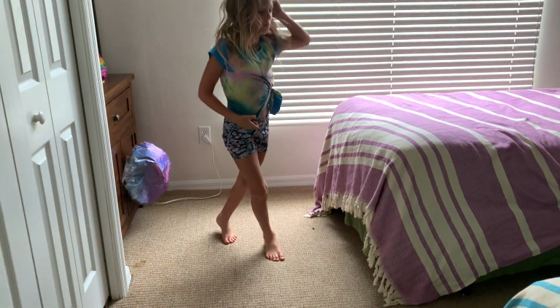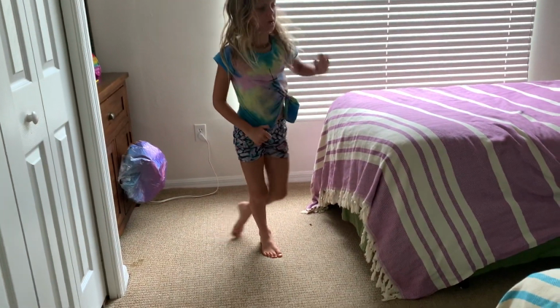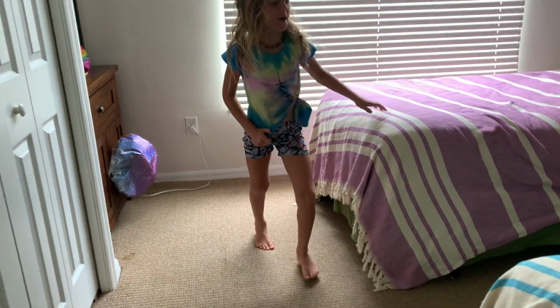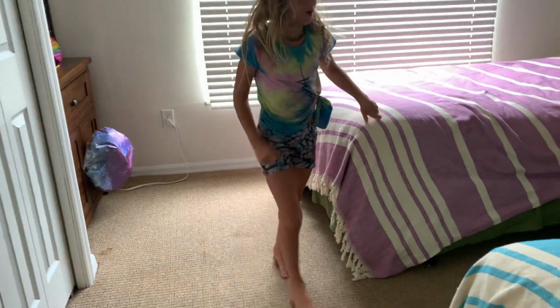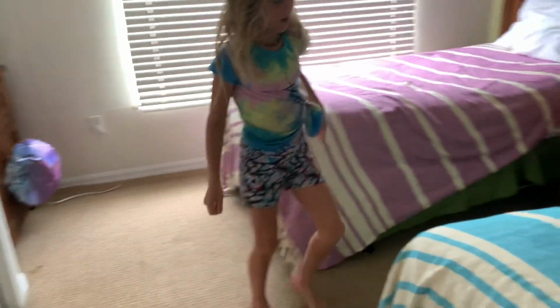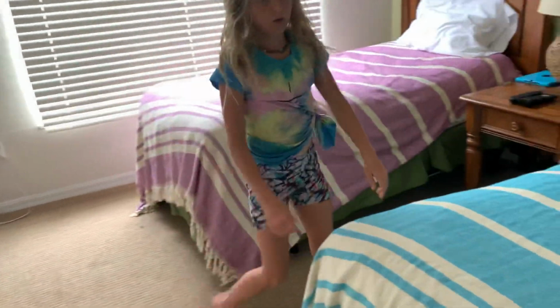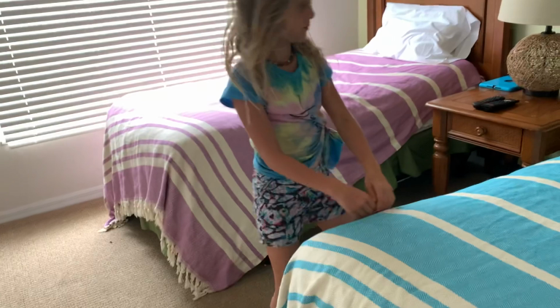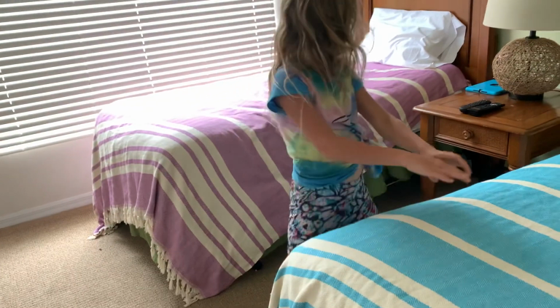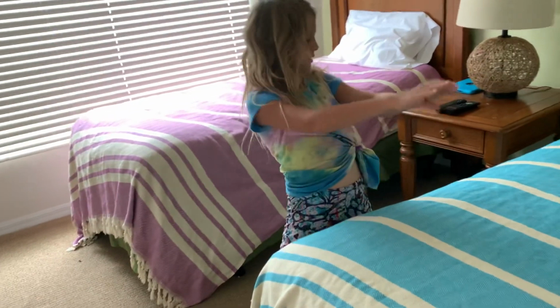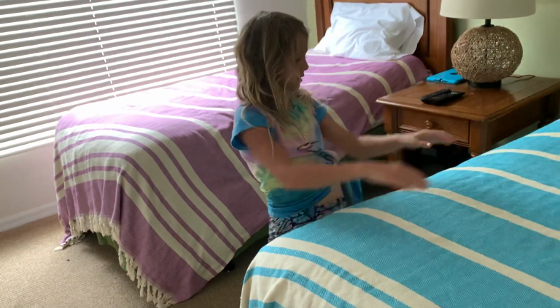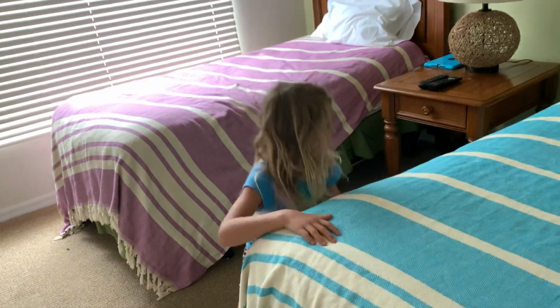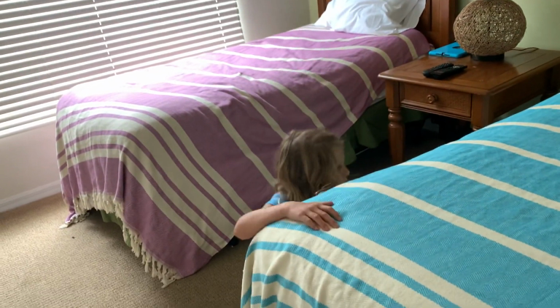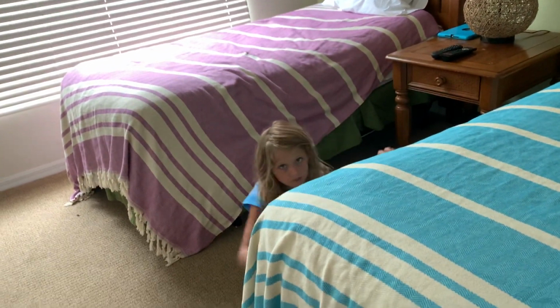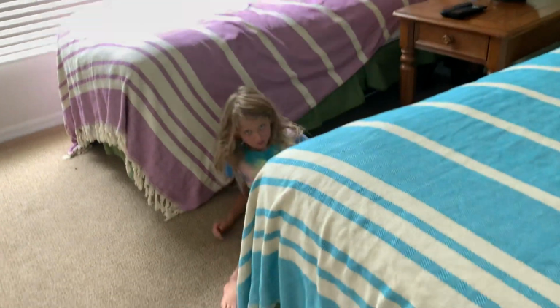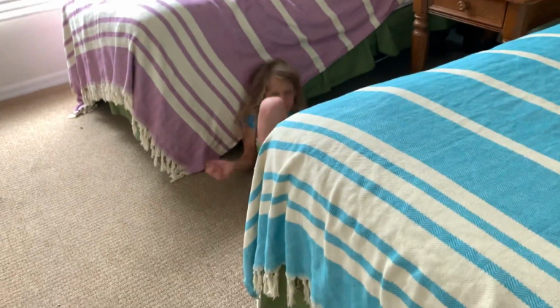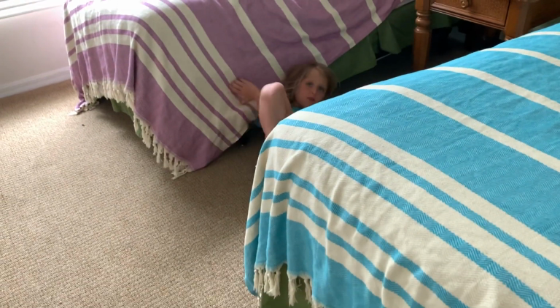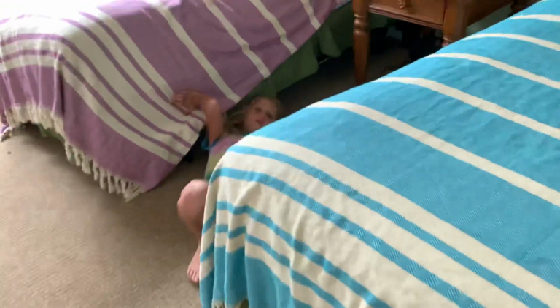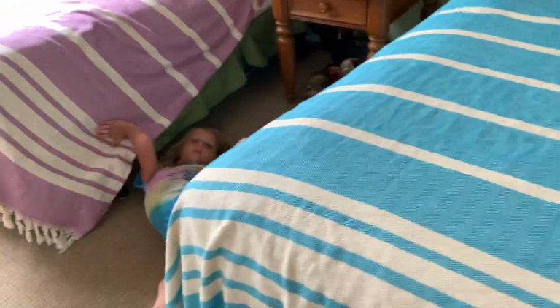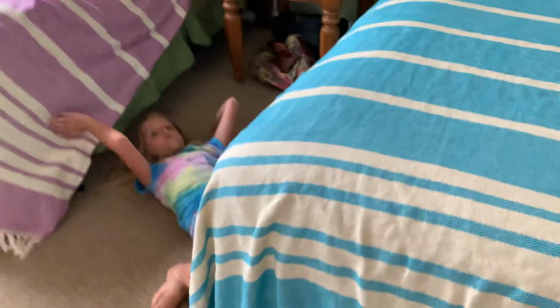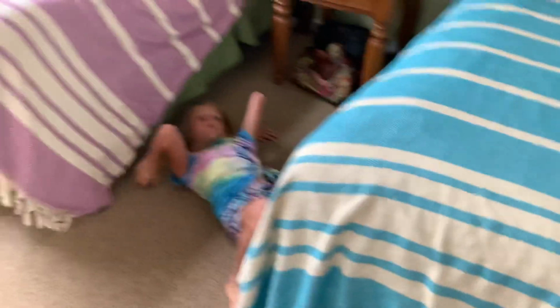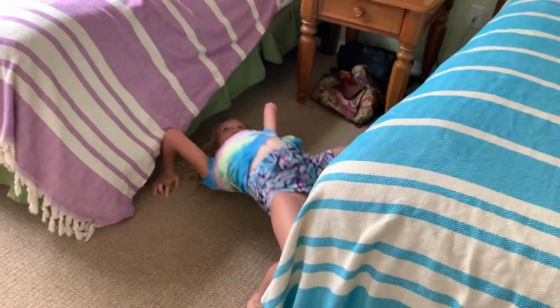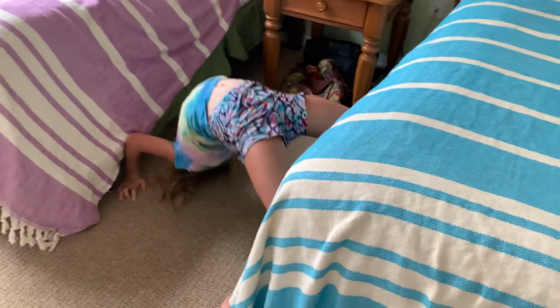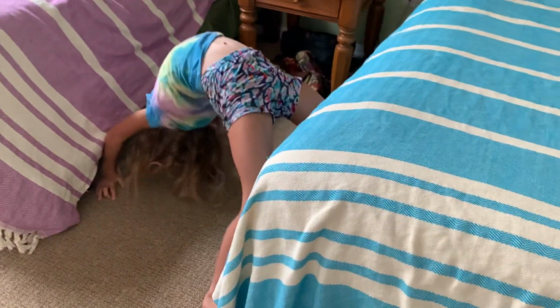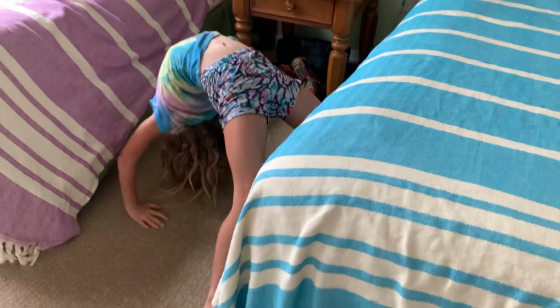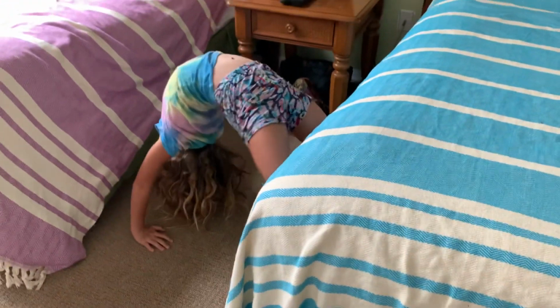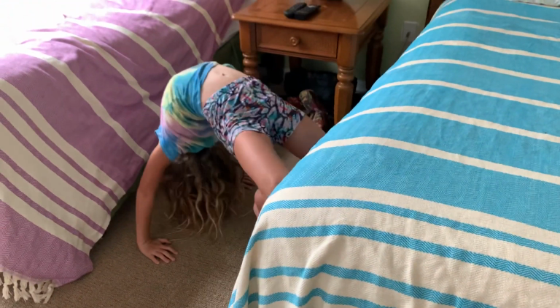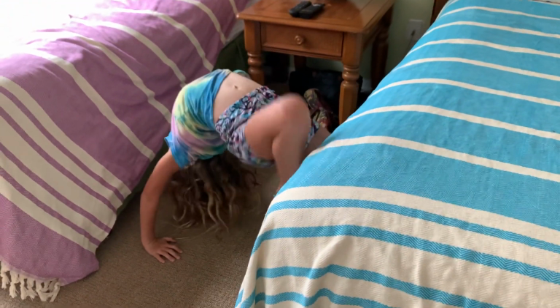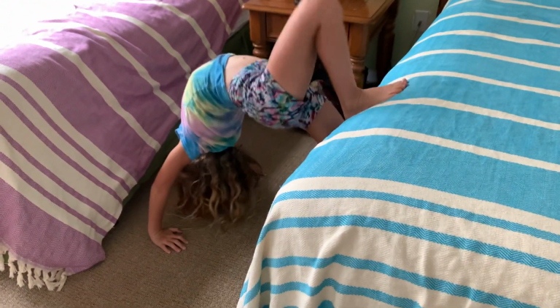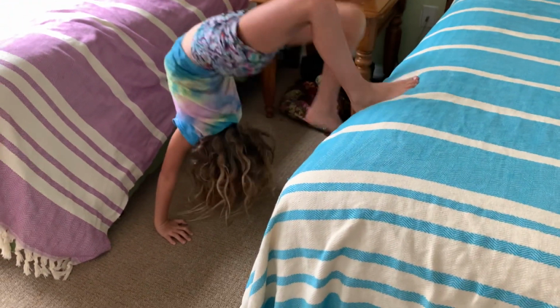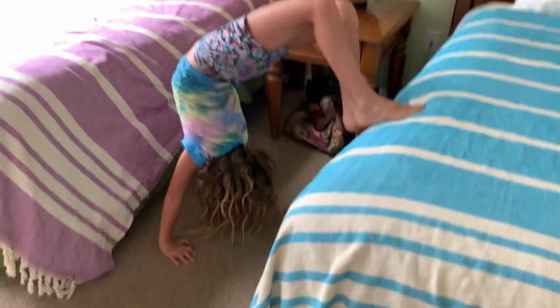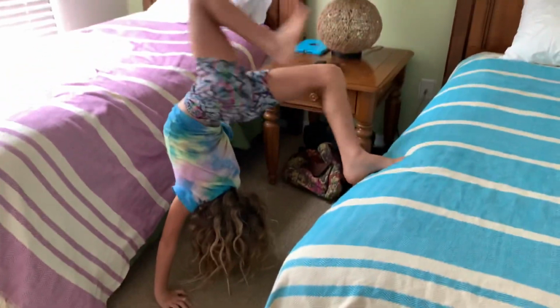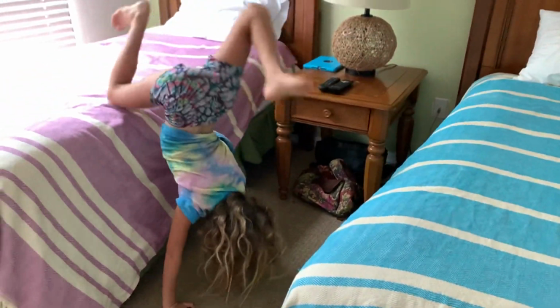Let's do it on the bed. Okay, let's do it on the ground first. So you take your leg out.